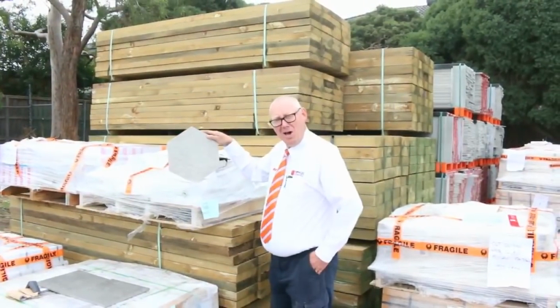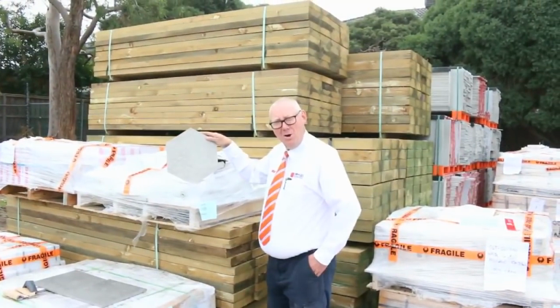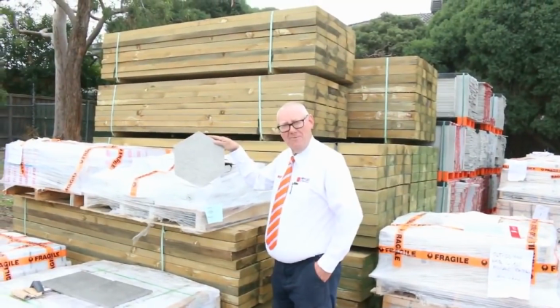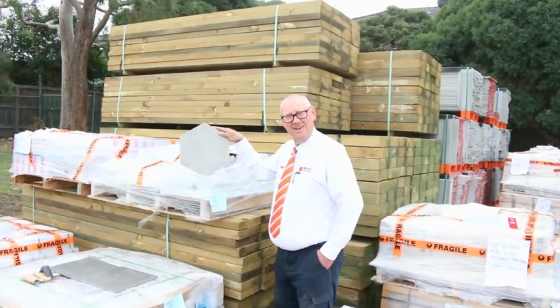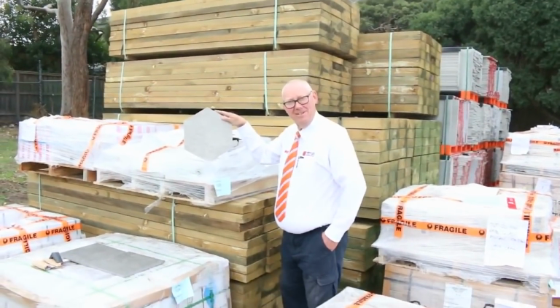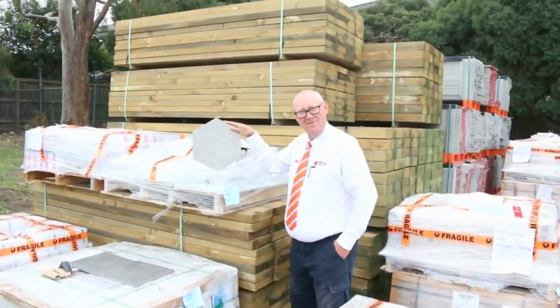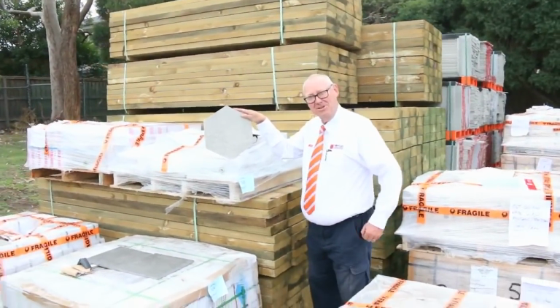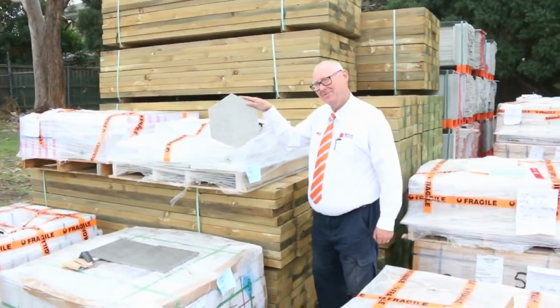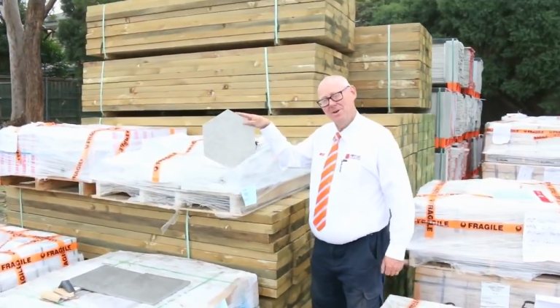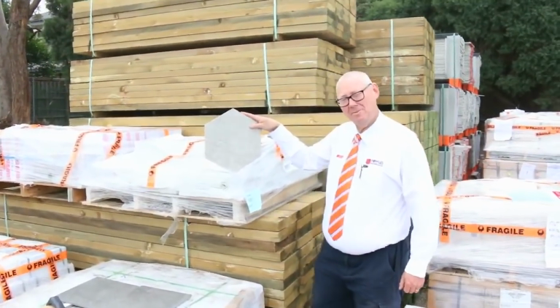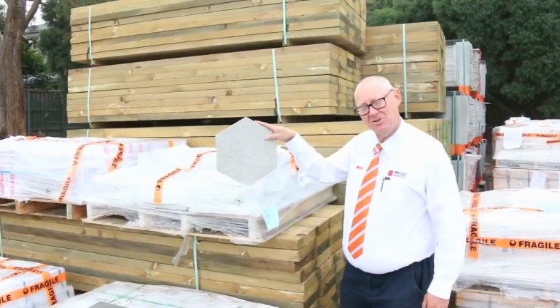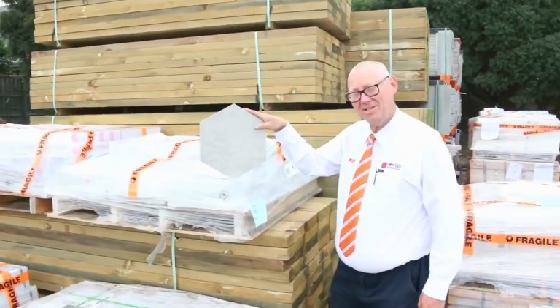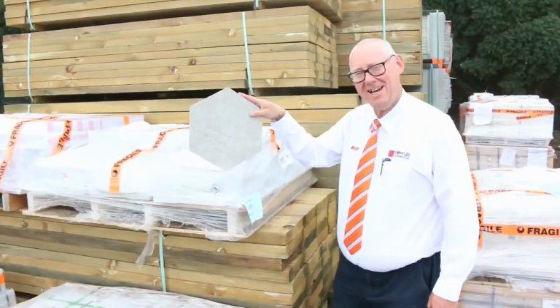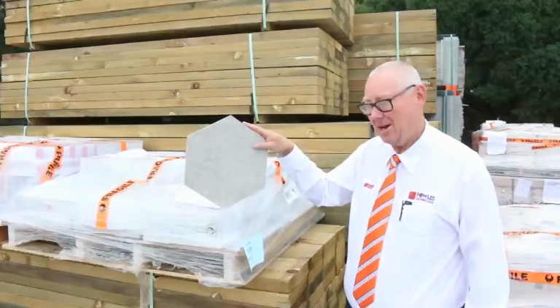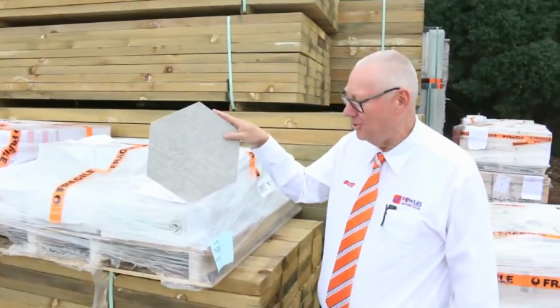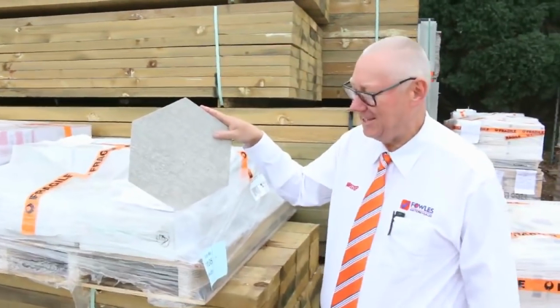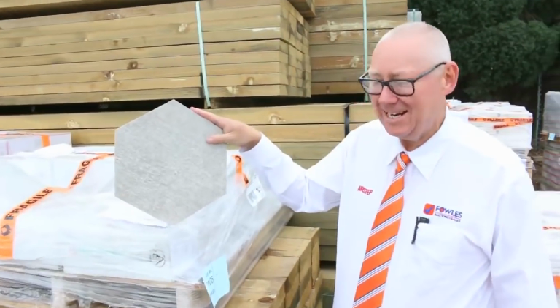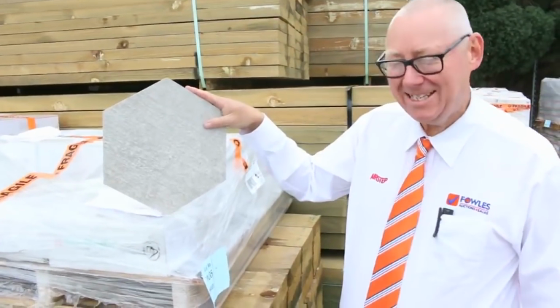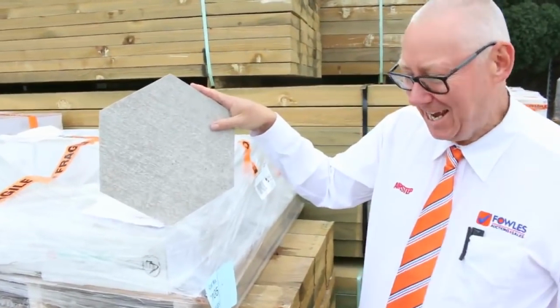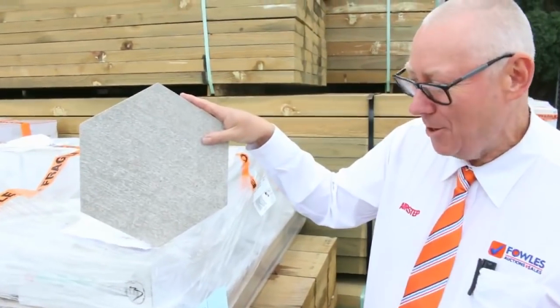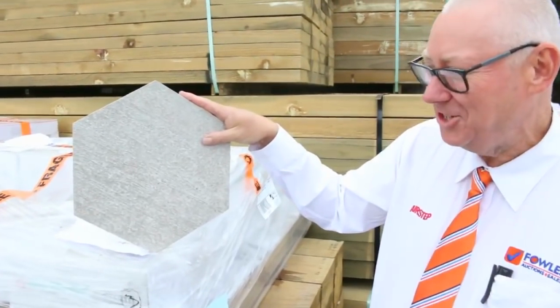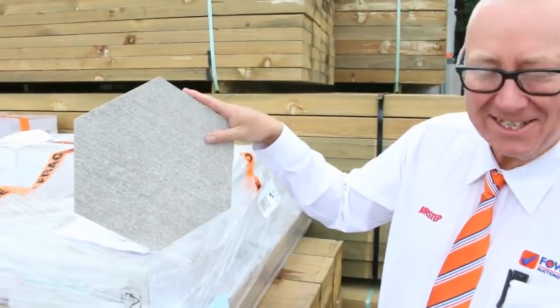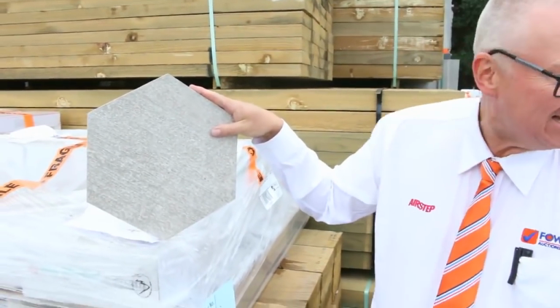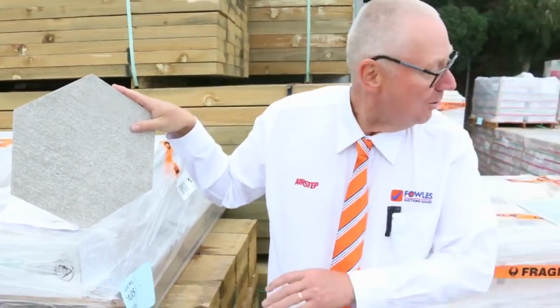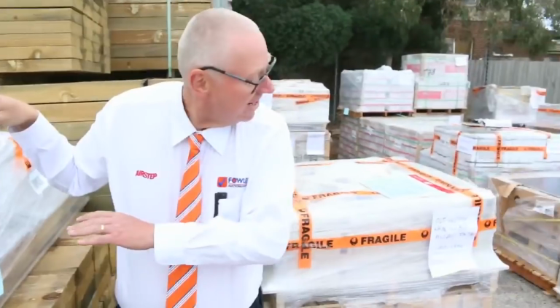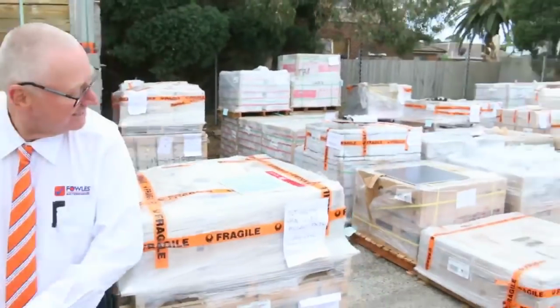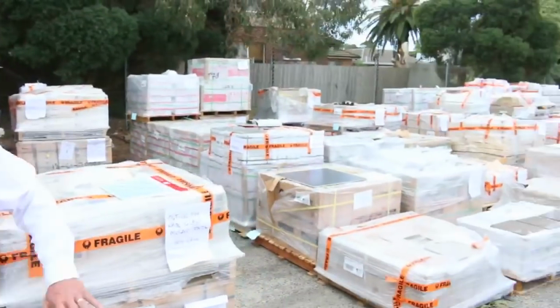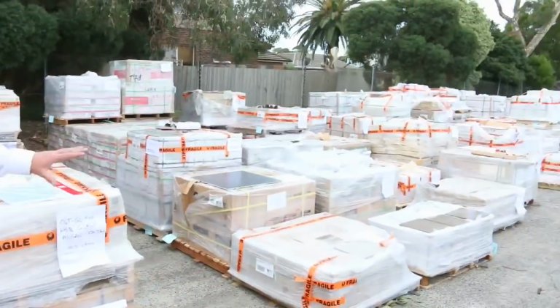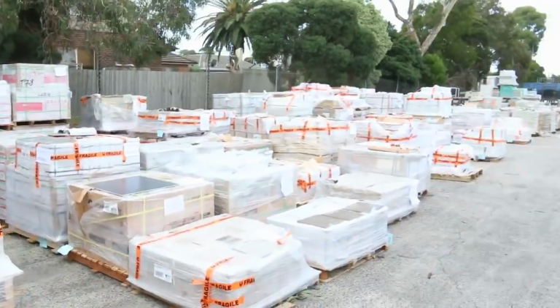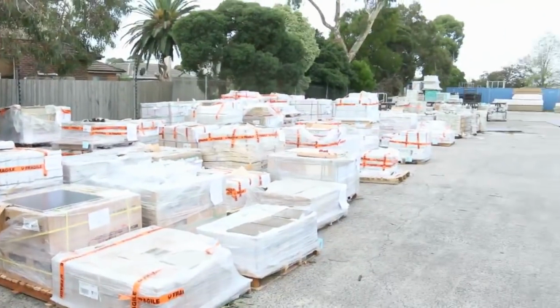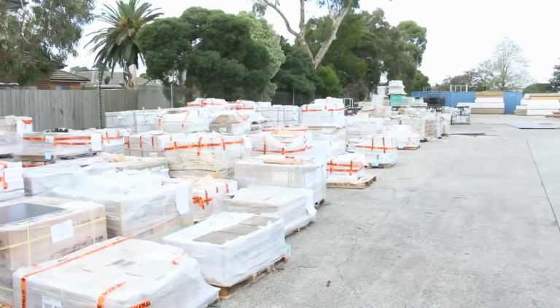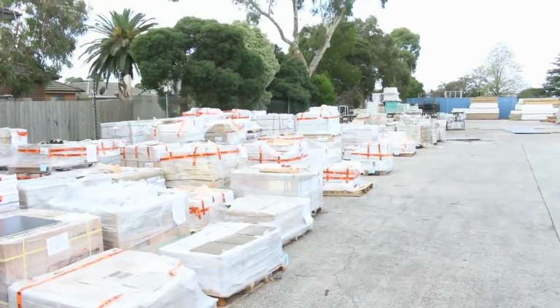Hello, Michael from Fowls here once again for the Tuesday afternoon preview for tomorrow's auction — Wednesday the 18th of April 2018 at 10 a.m. As you can see, we've got another dozen semi loads of tiles to be cleared.